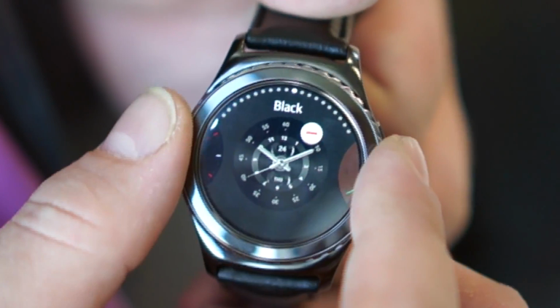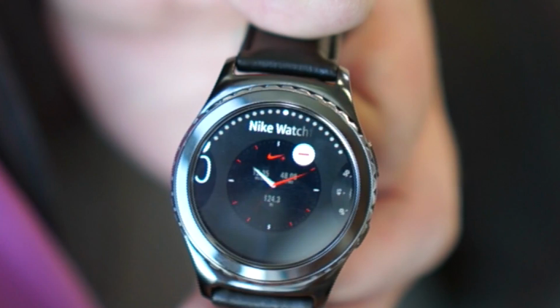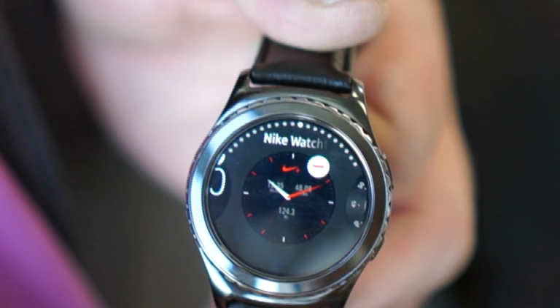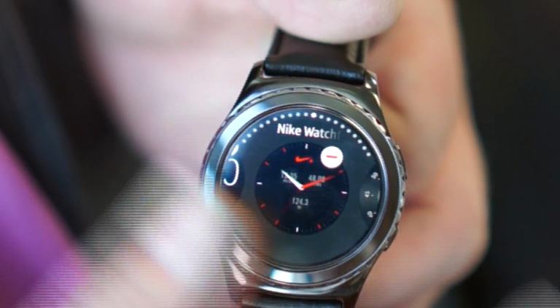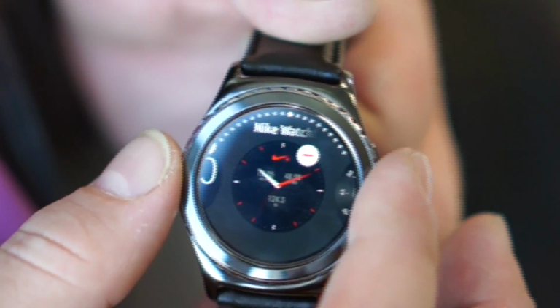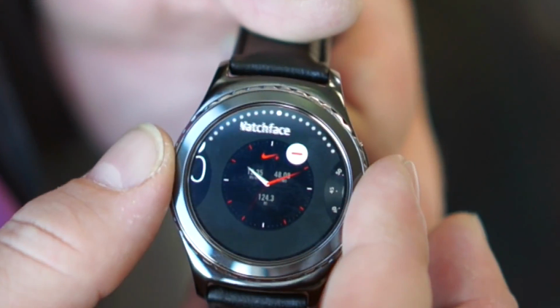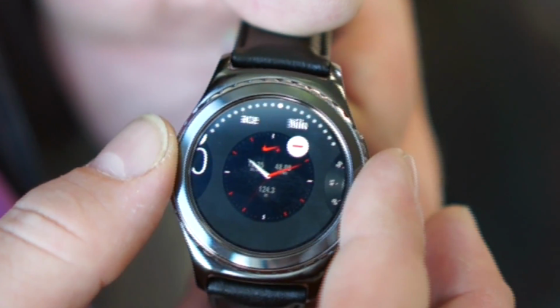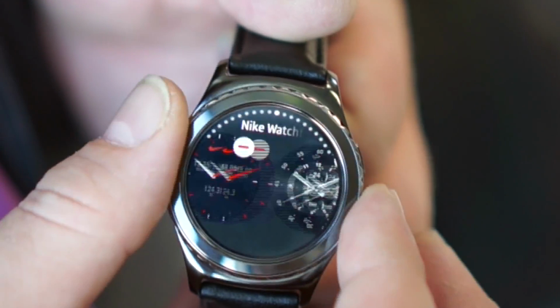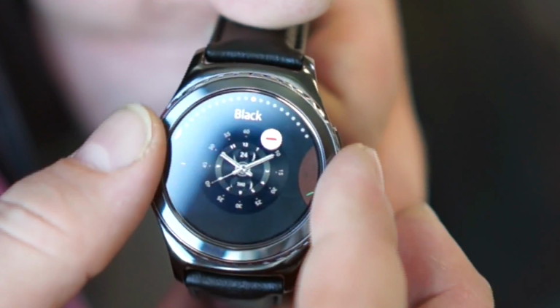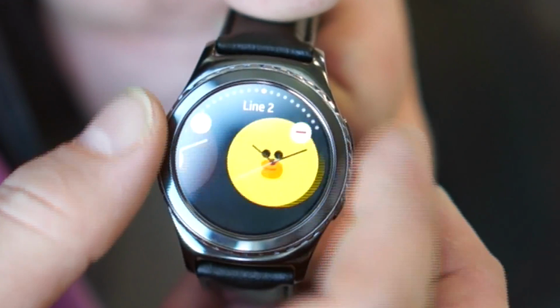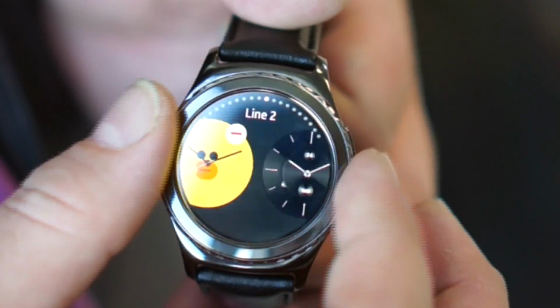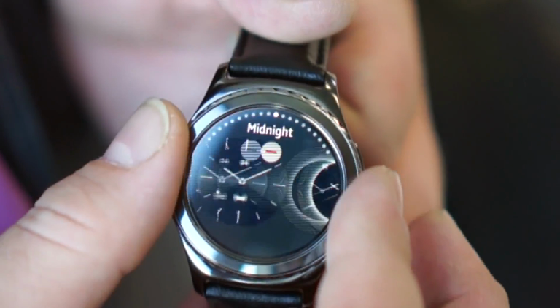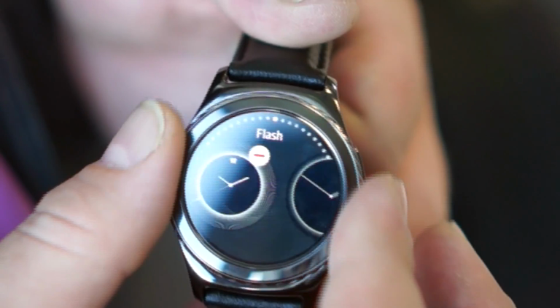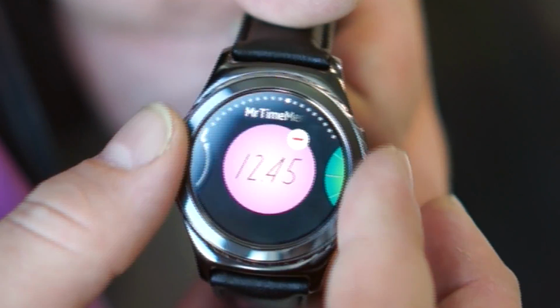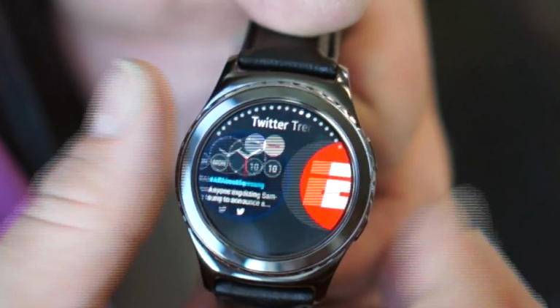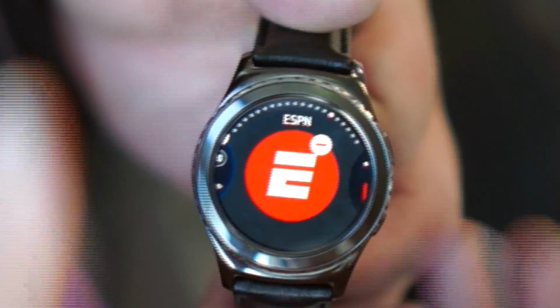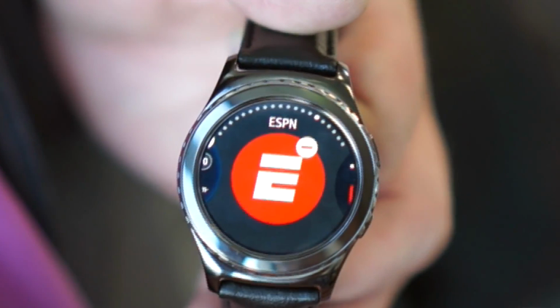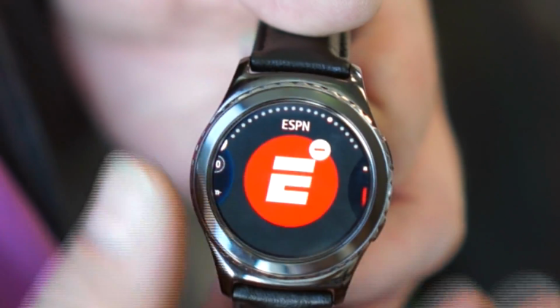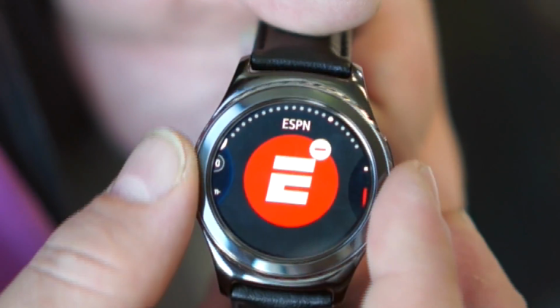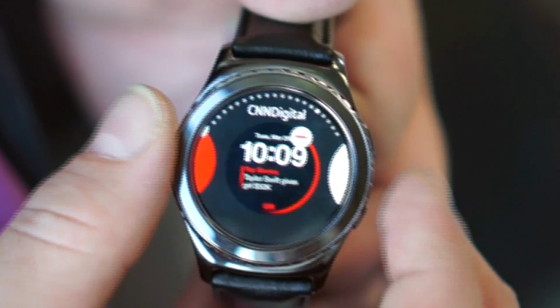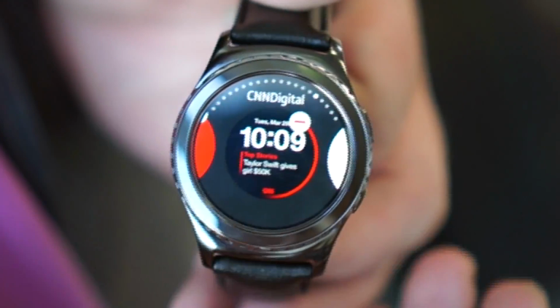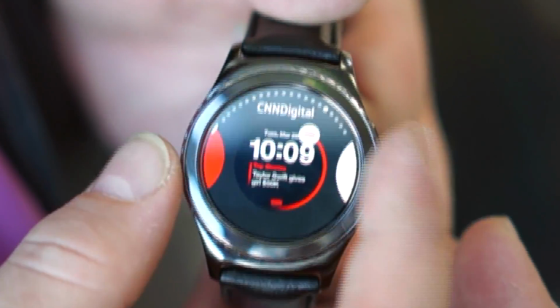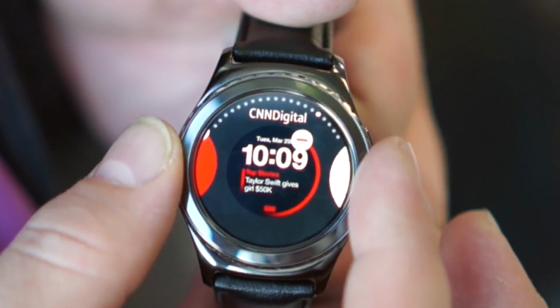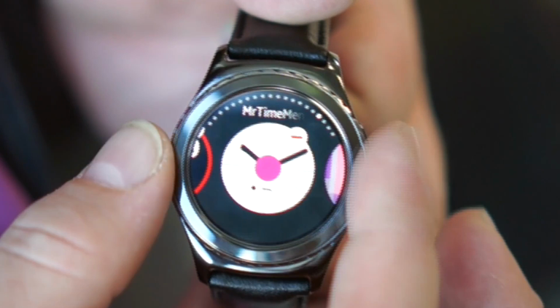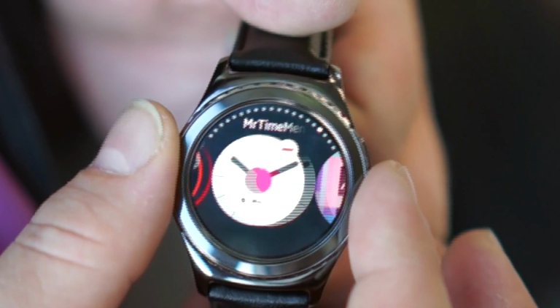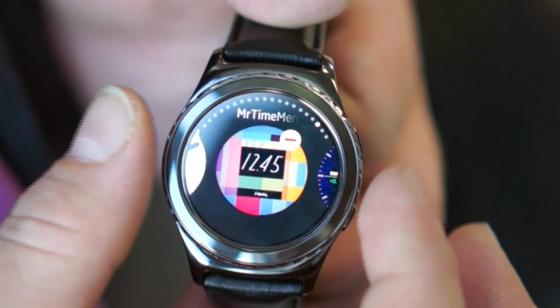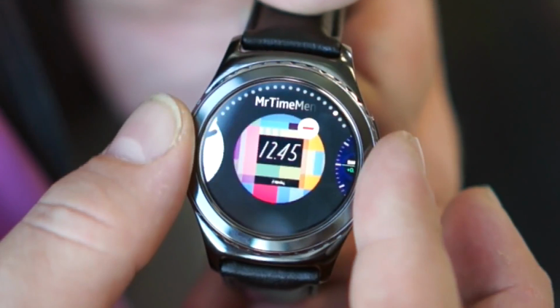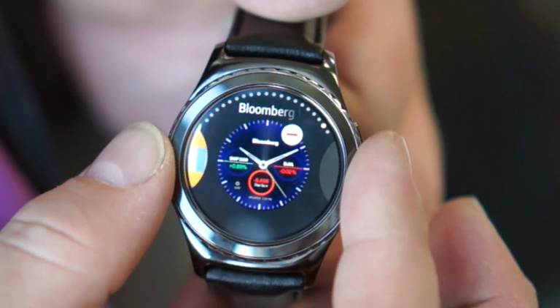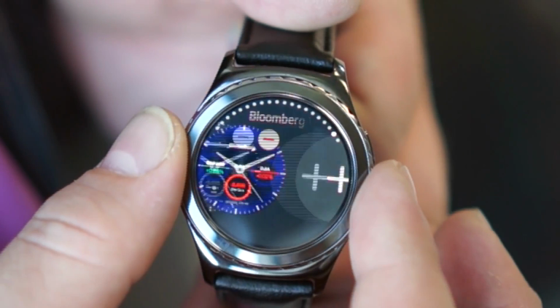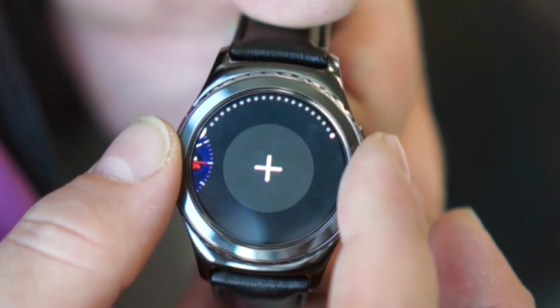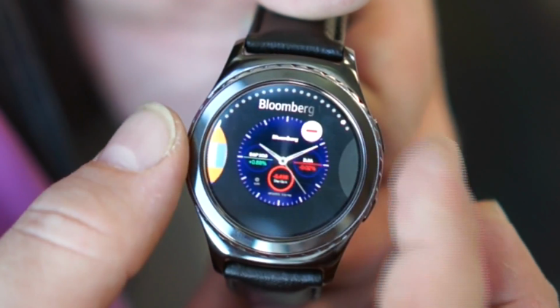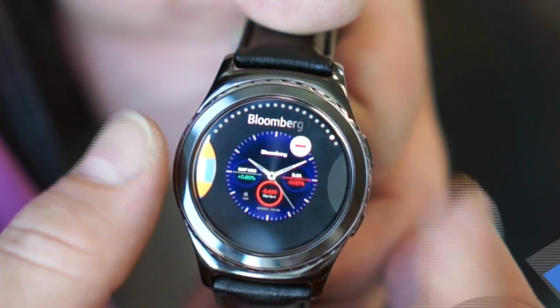We've got some branded watch faces — a watch face with Nike that works with their fitness tracking, a watch face with ESPN that loads up your favorite sports teams and scores, CNN headlines, that kind of thing. So lots and lots of cool watch face ideas.